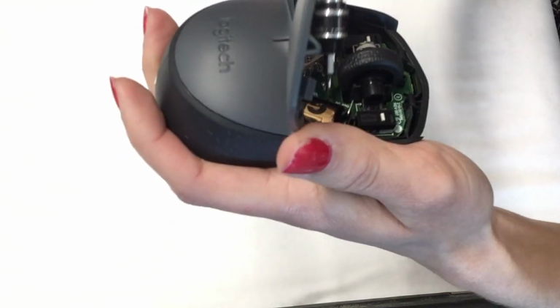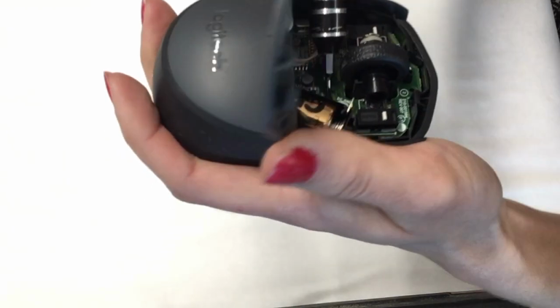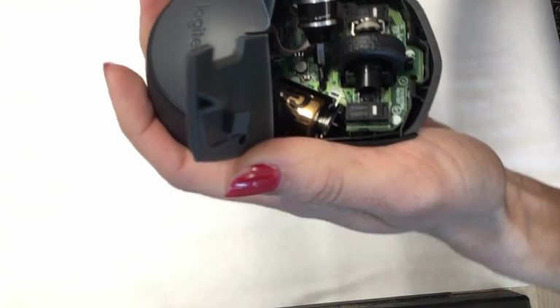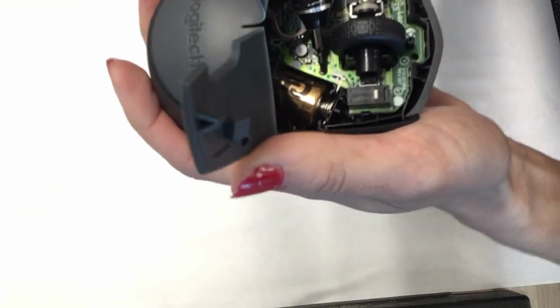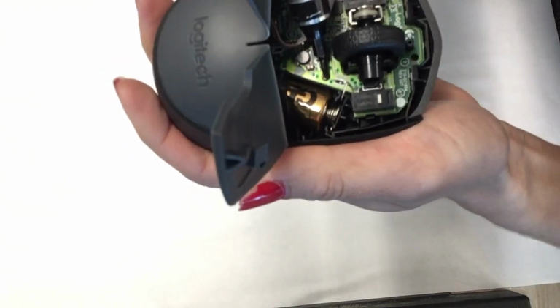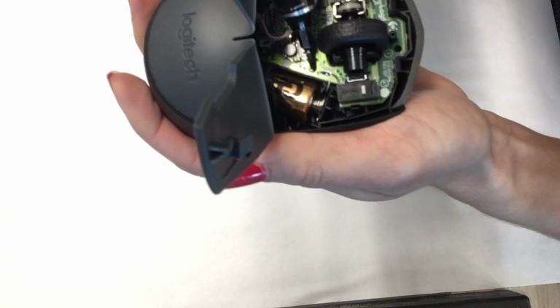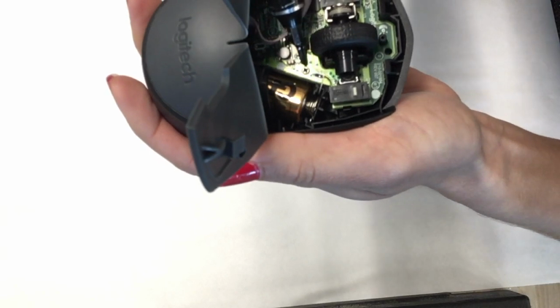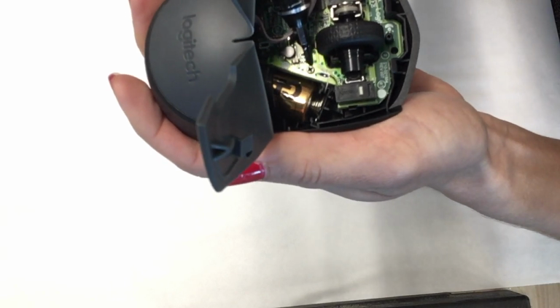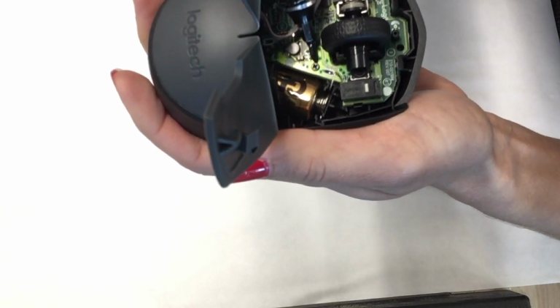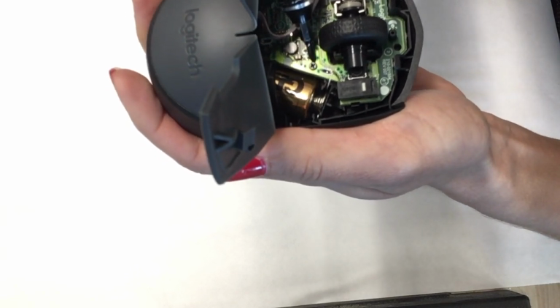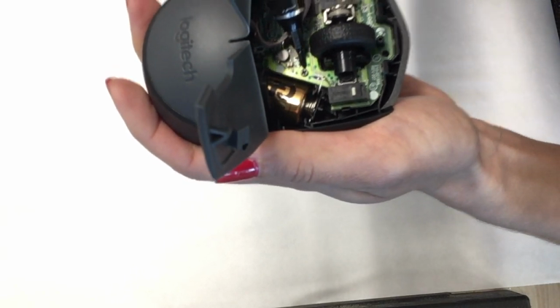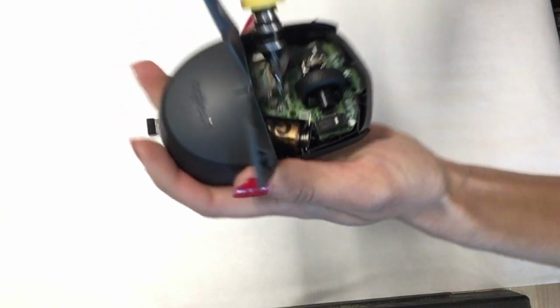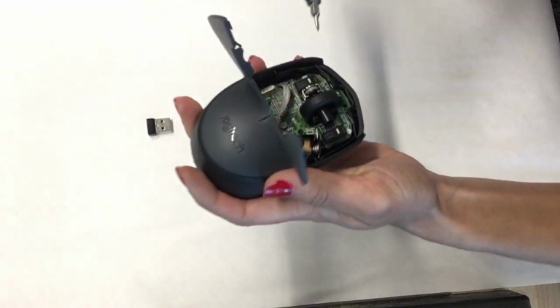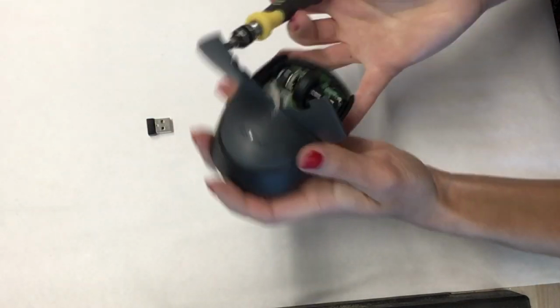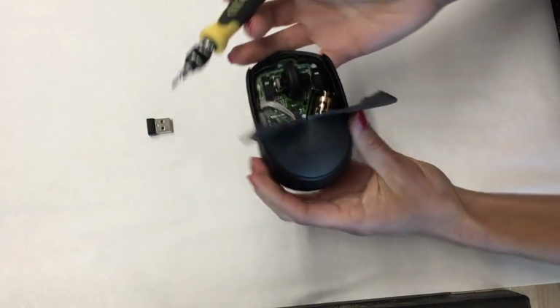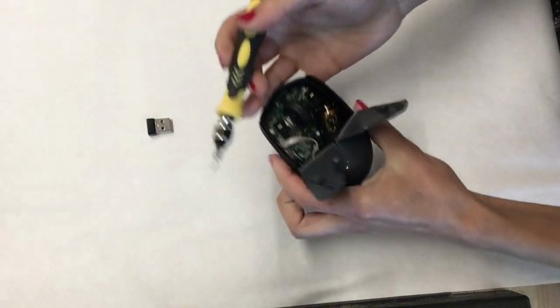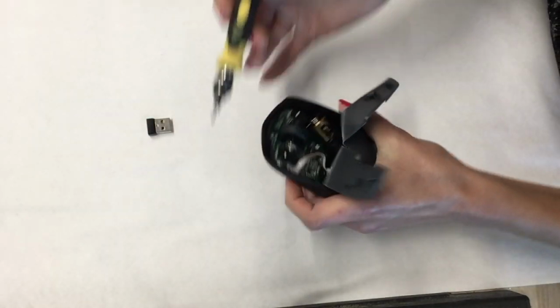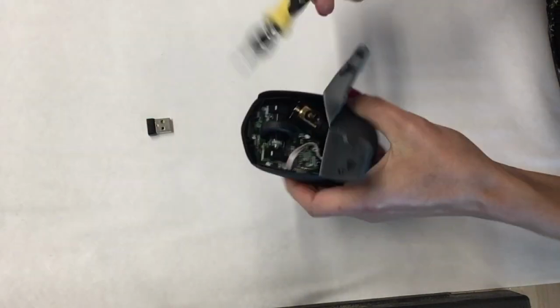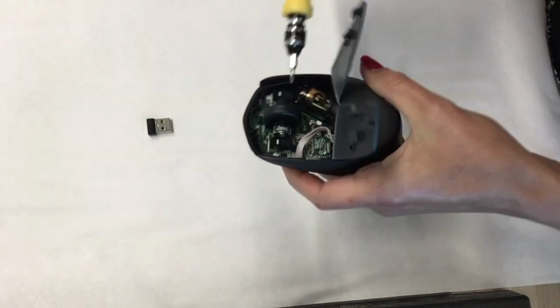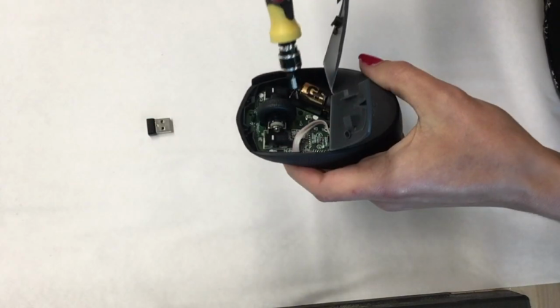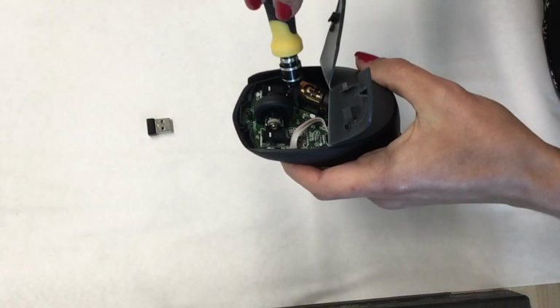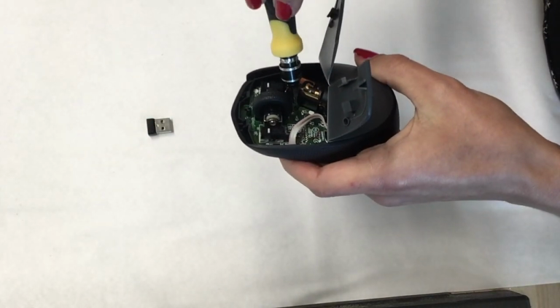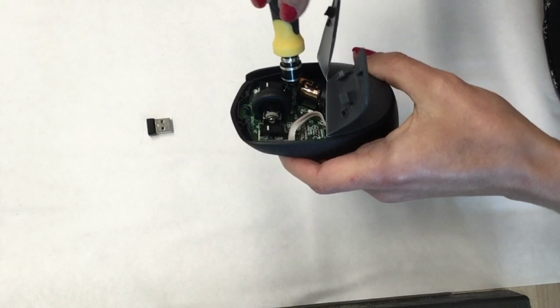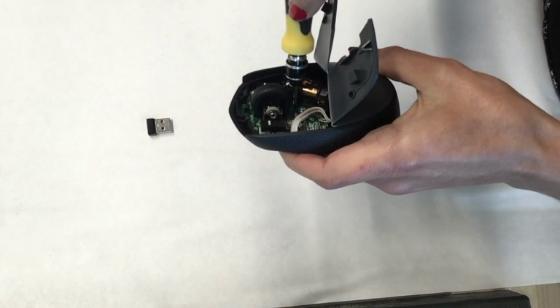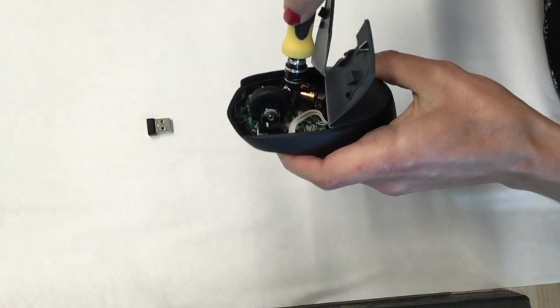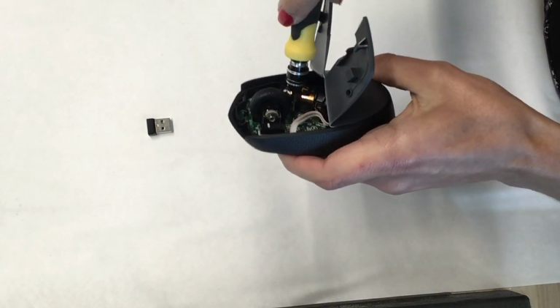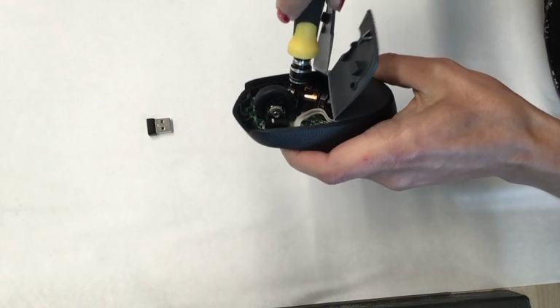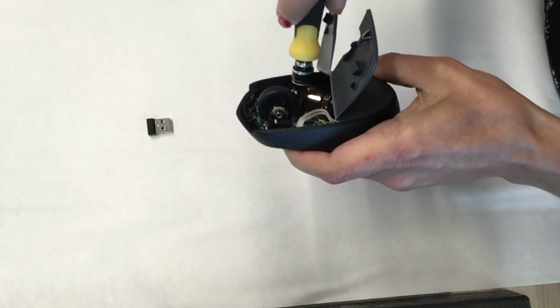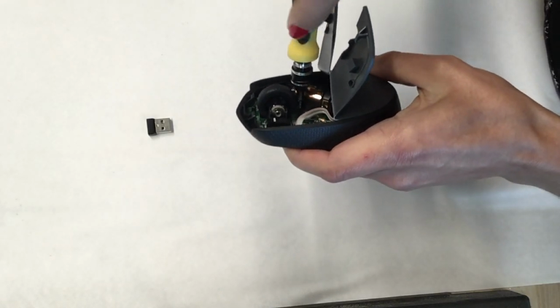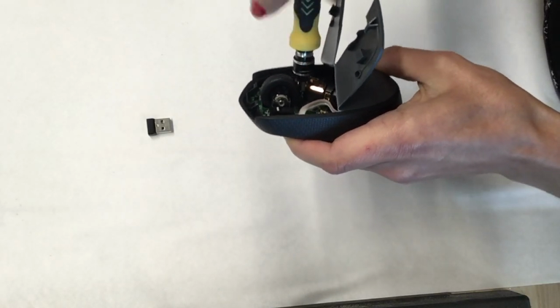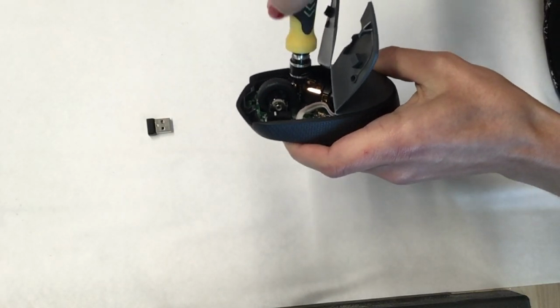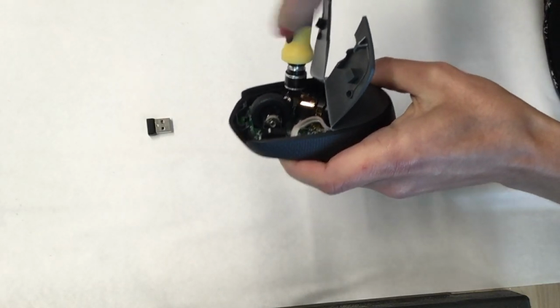As you can see there is a tiny screw that we will need to unscrew in order to remove the board. So go ahead and unscrew it using a screwdriver.